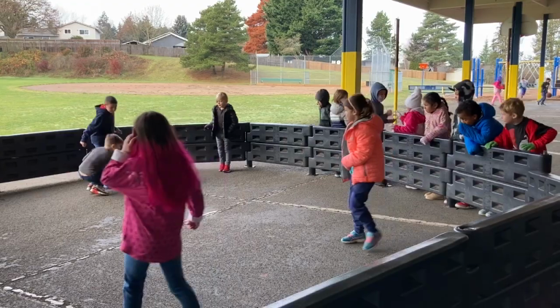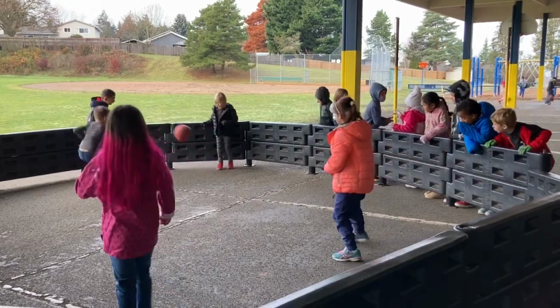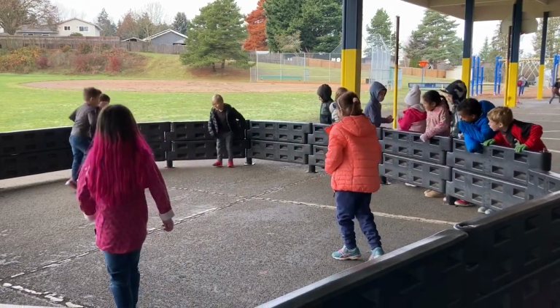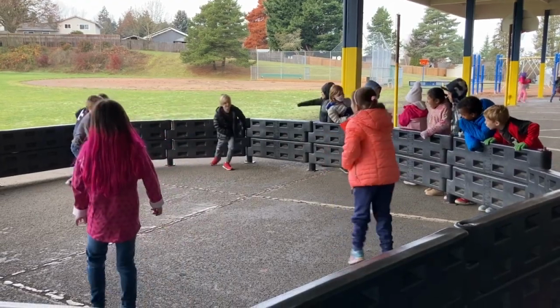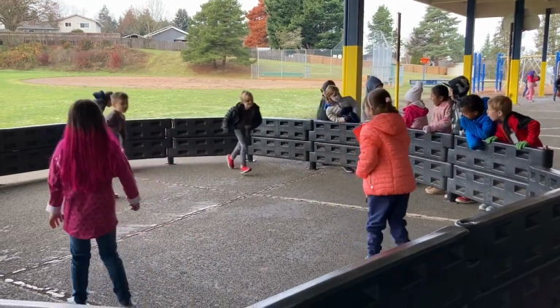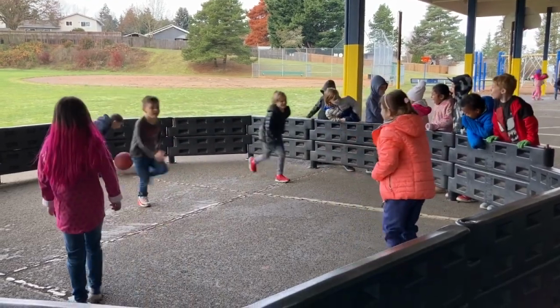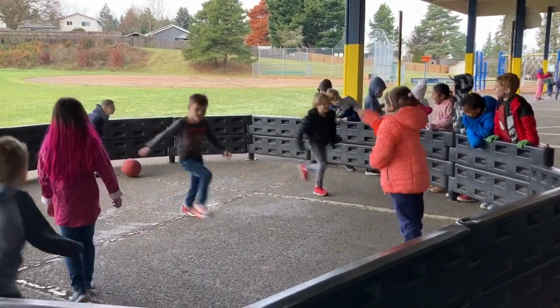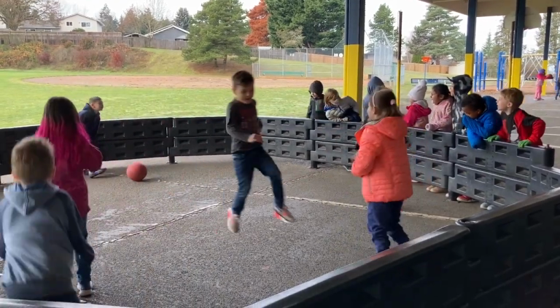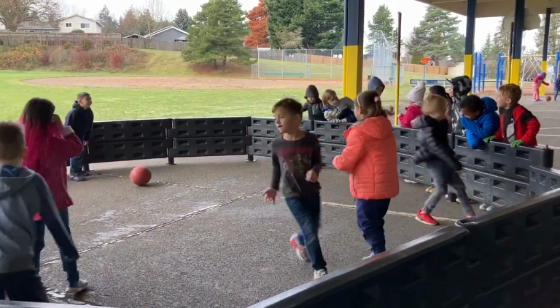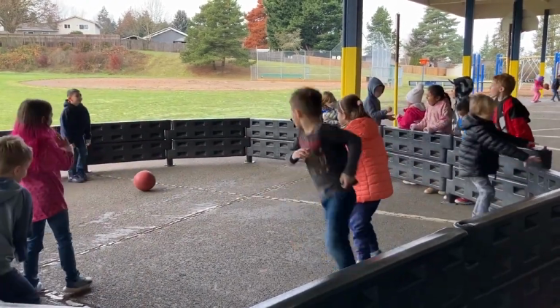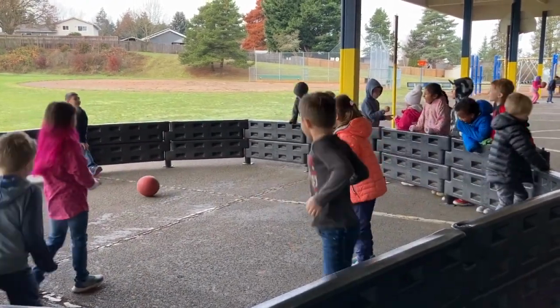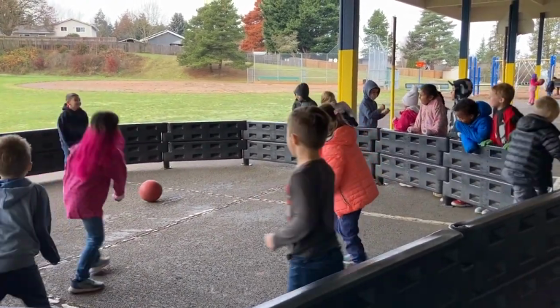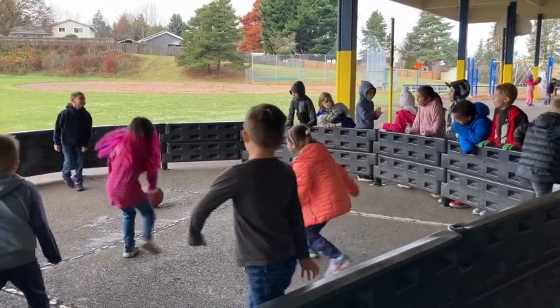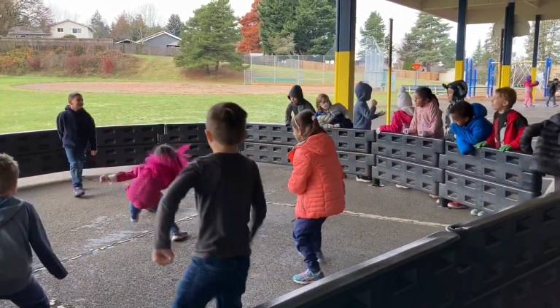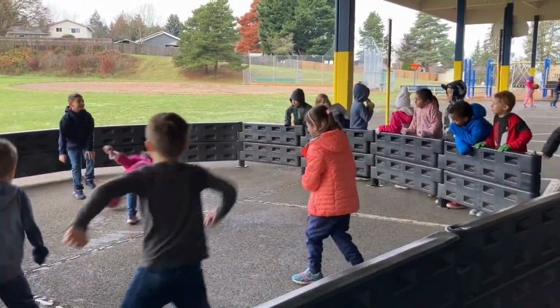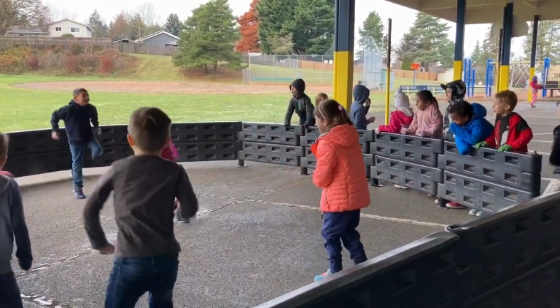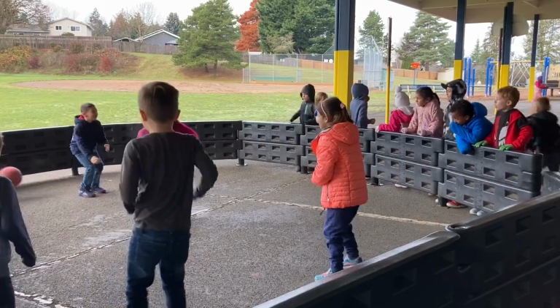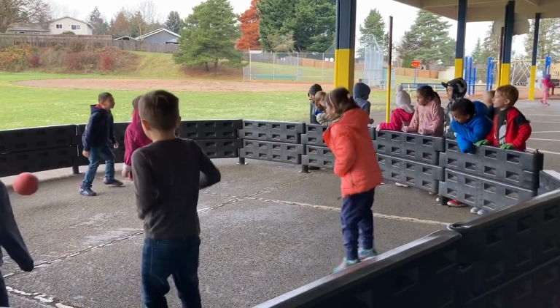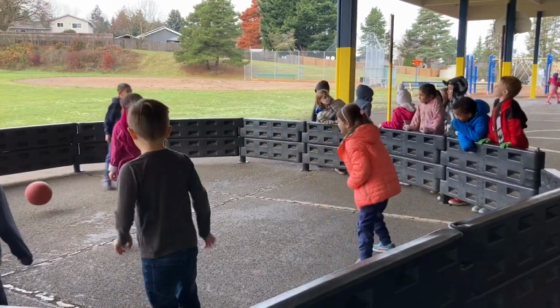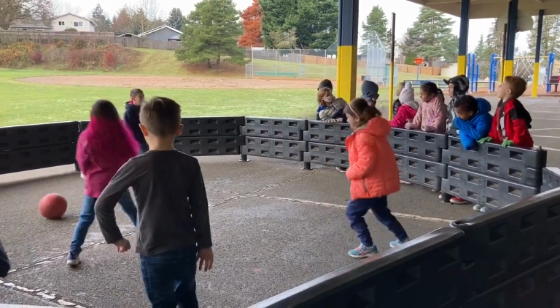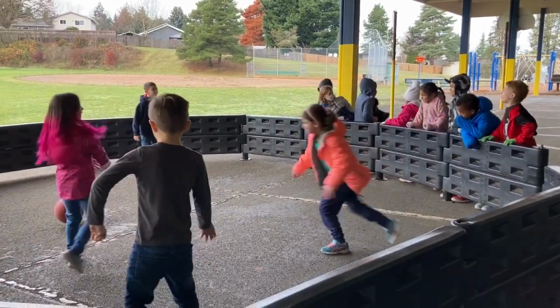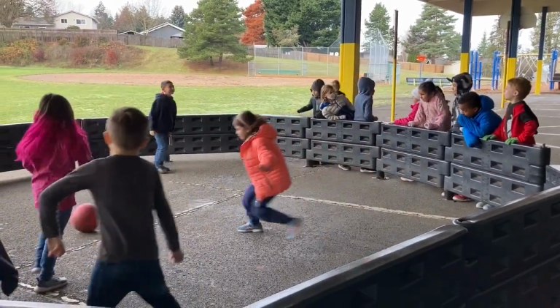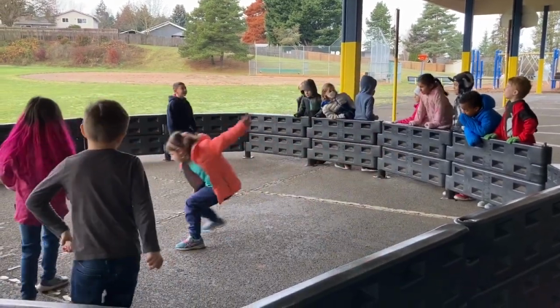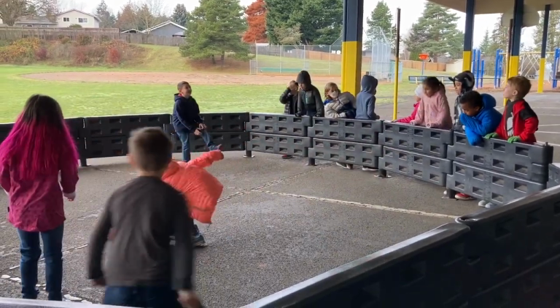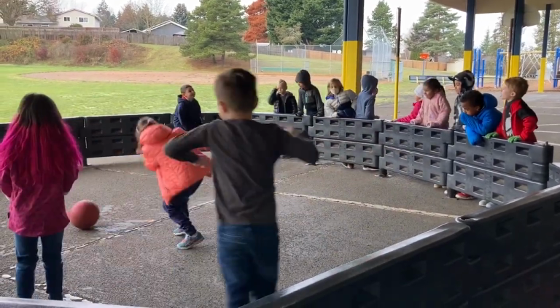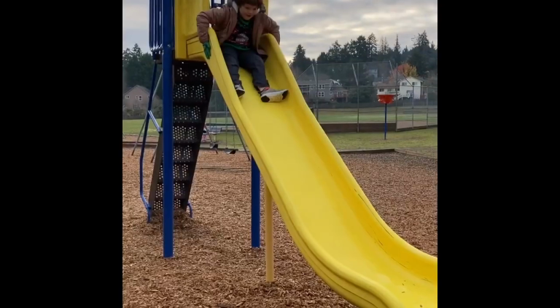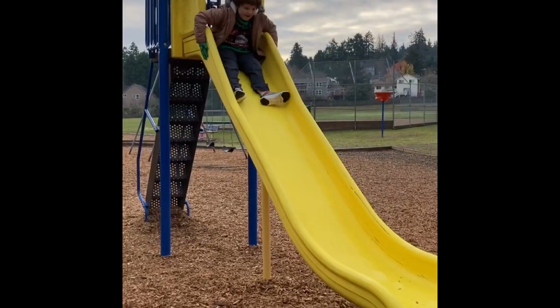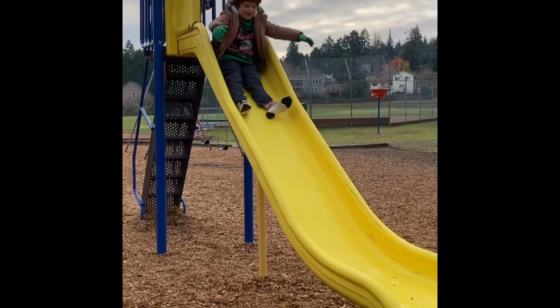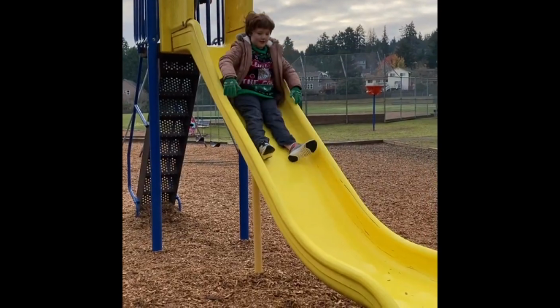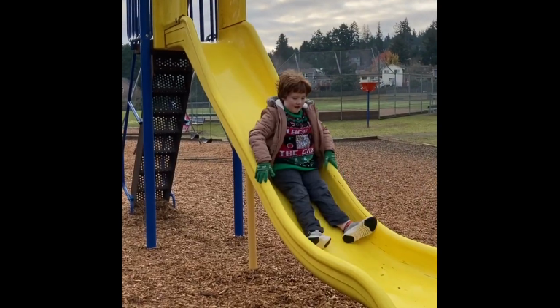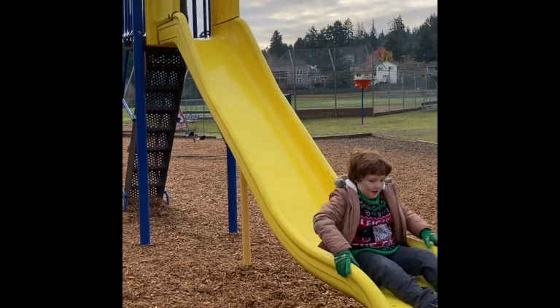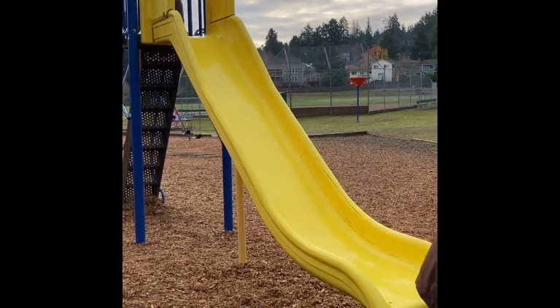At recess while playing gaga ball, if you're out, stay in line and keep your hands to yourself. Don't sit on the gaga ball wall. No body parts to keep it on the wall from moving.